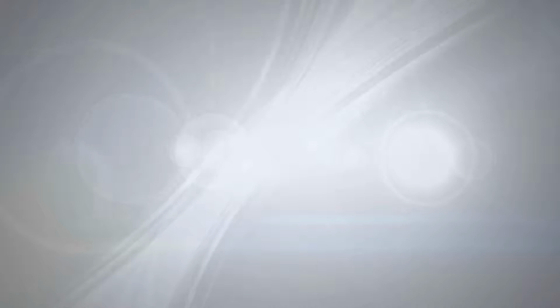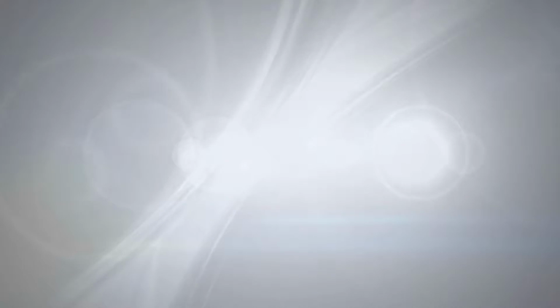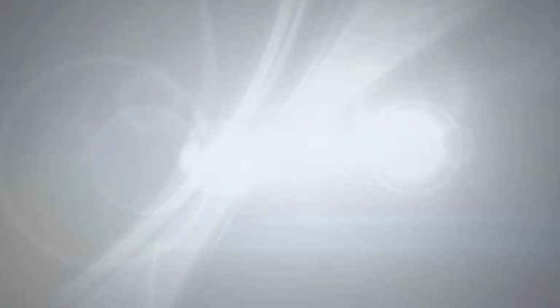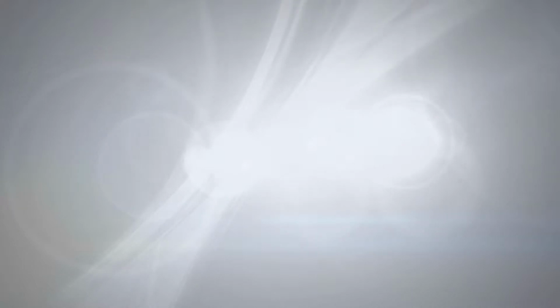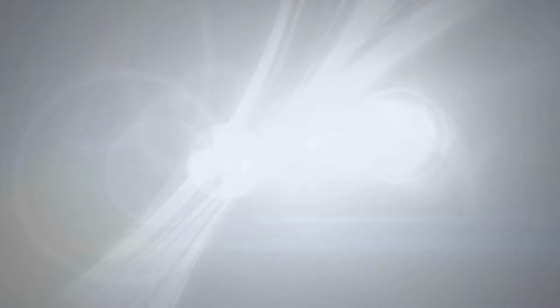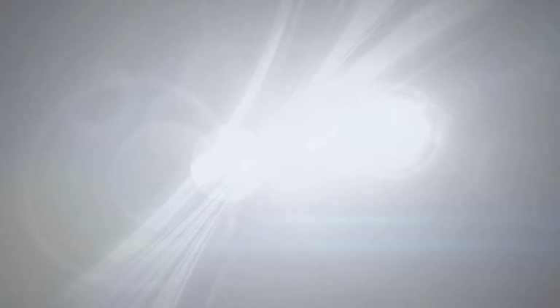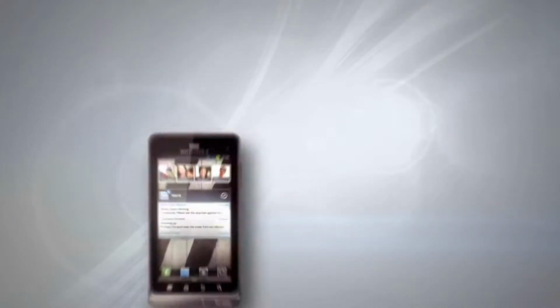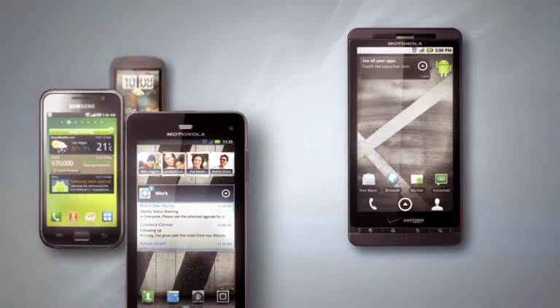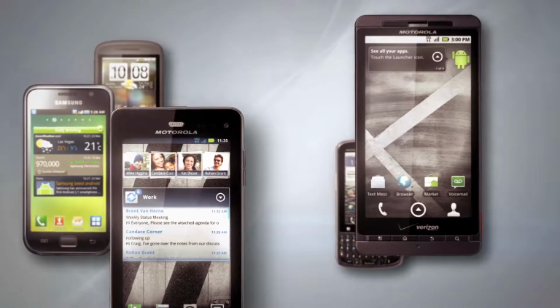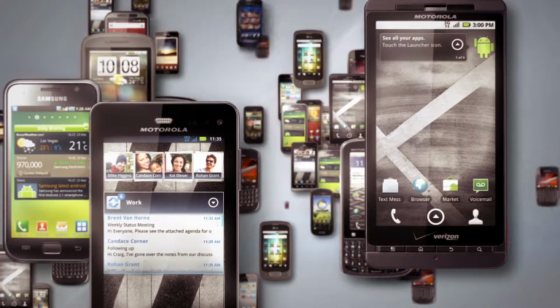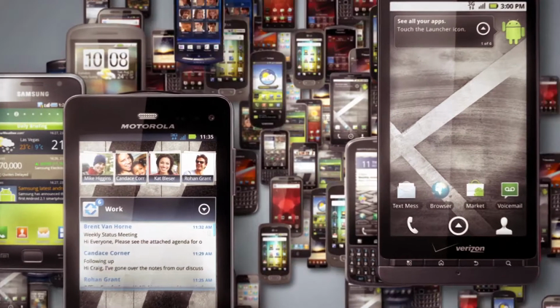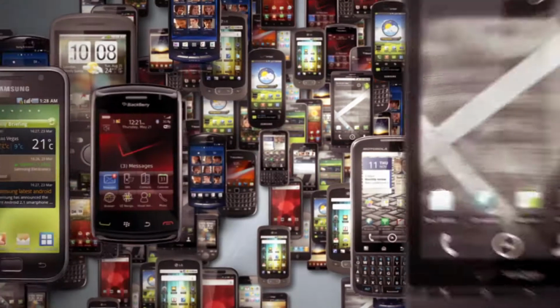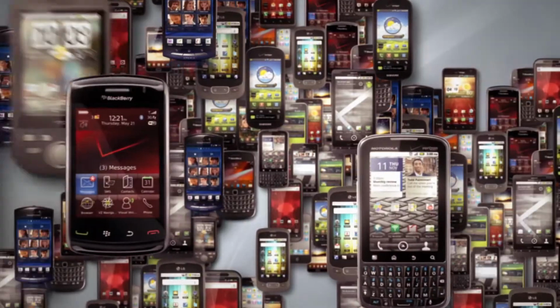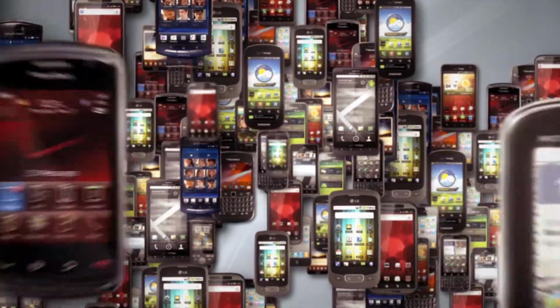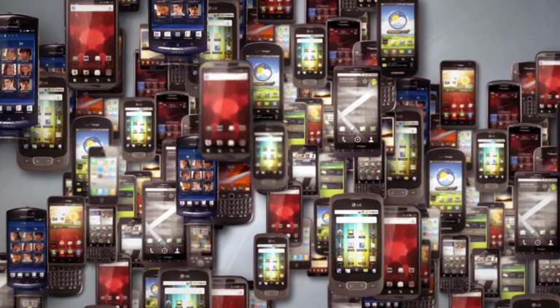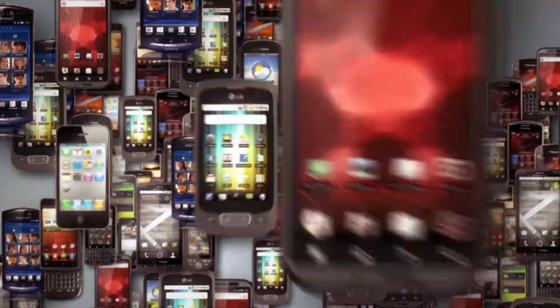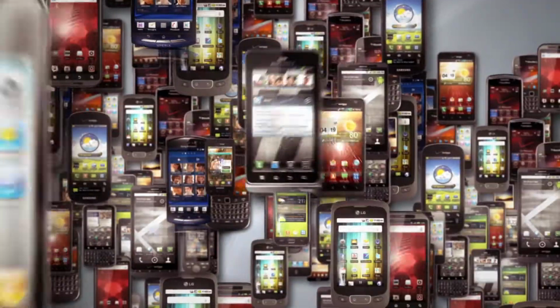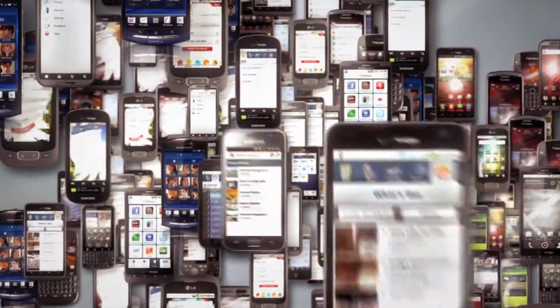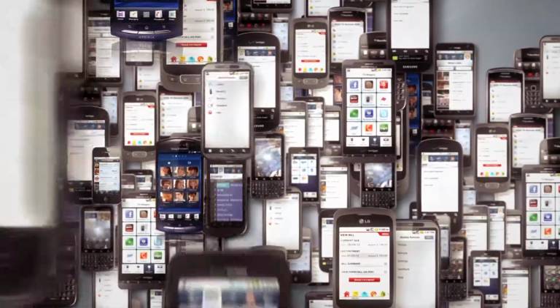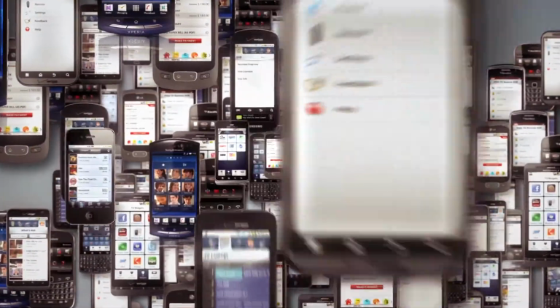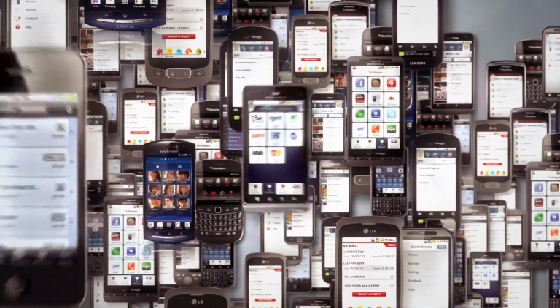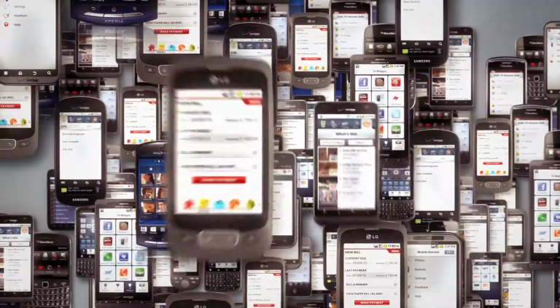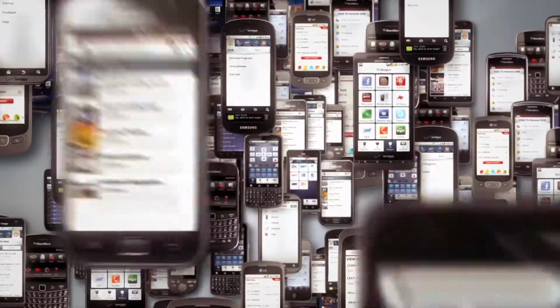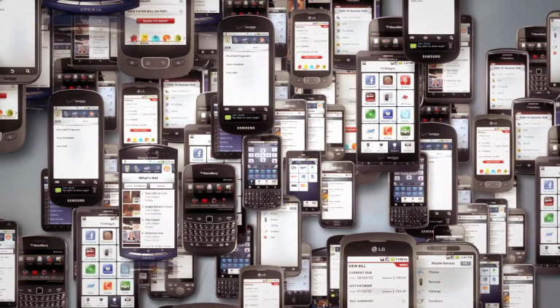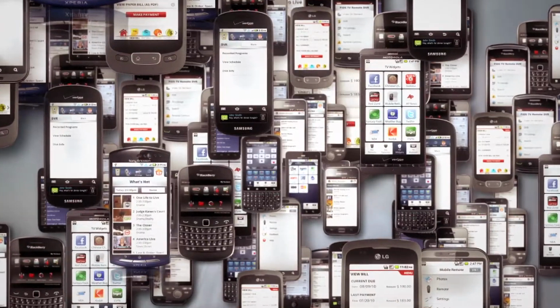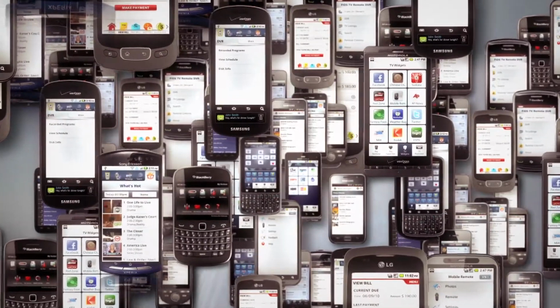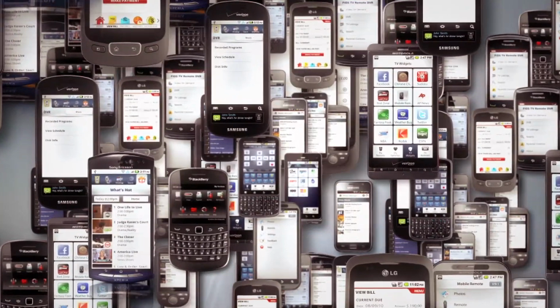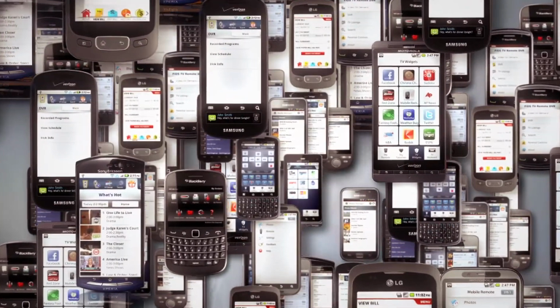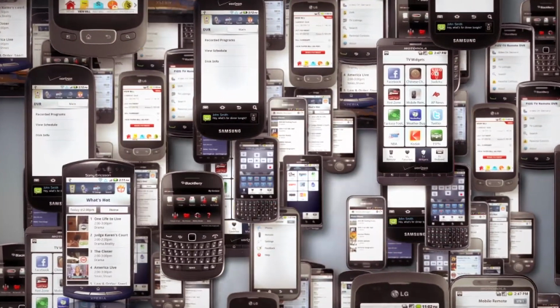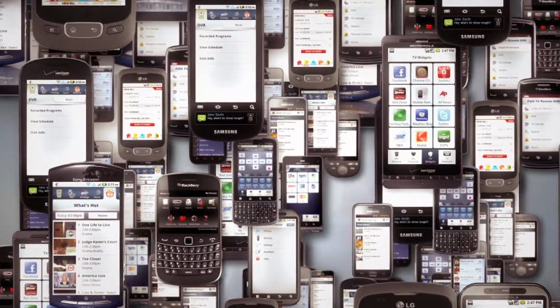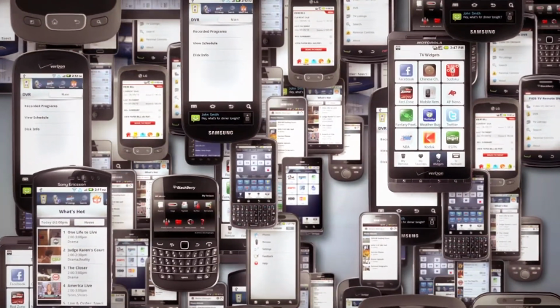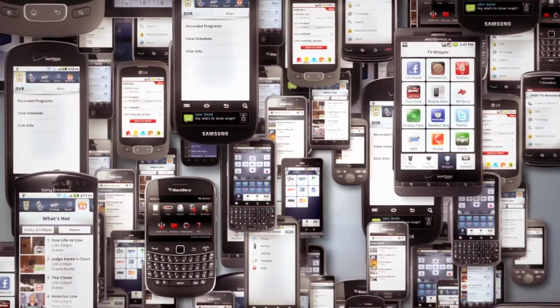In recent years, the growth of smartphones has been truly explosive, and Verizon's been a part of it since day one, with a portfolio of mobile apps that's grown to meet the needs of millions of users on many different devices and mobile platforms.